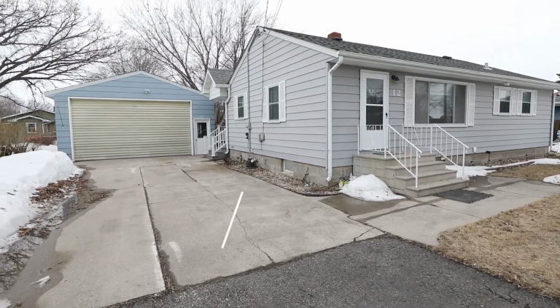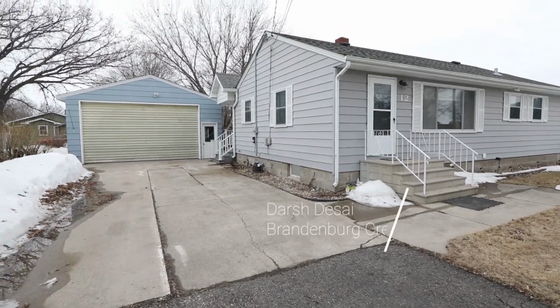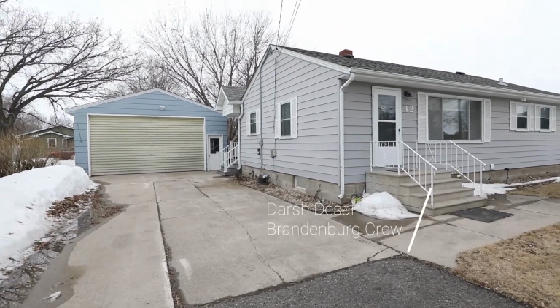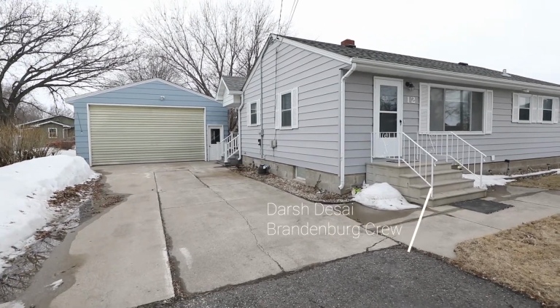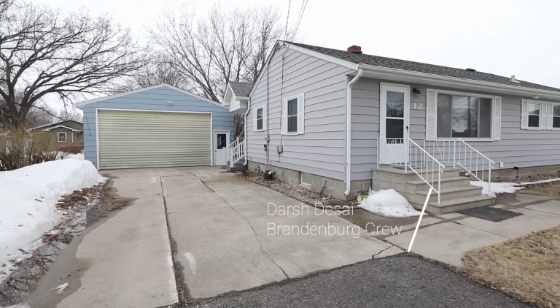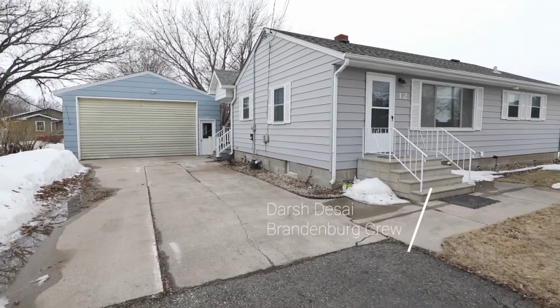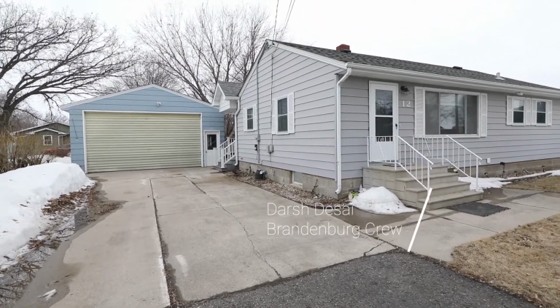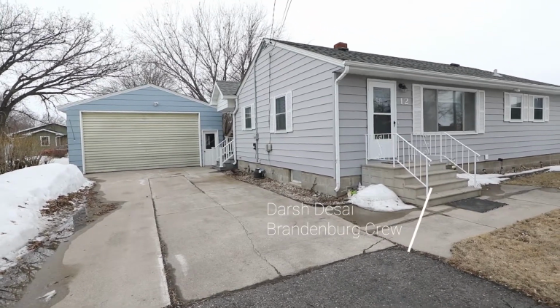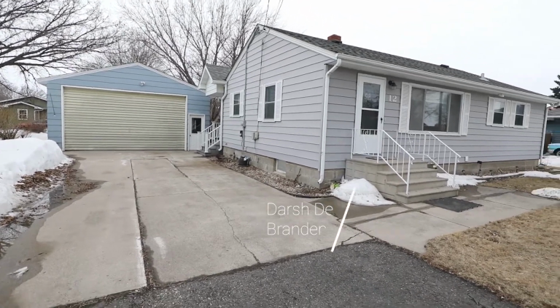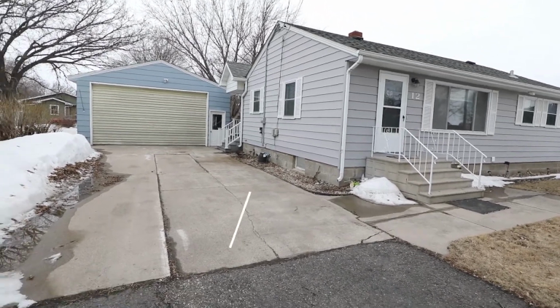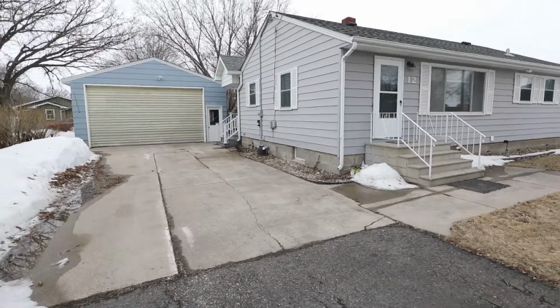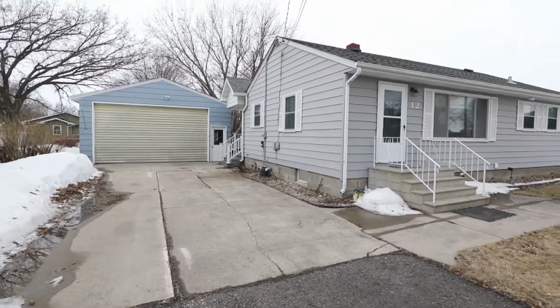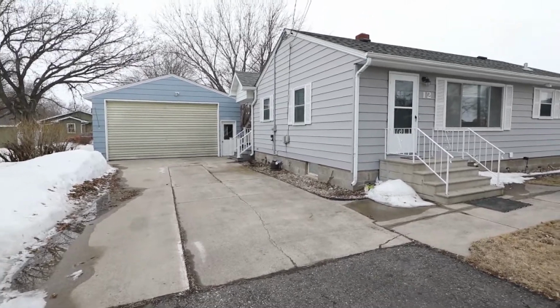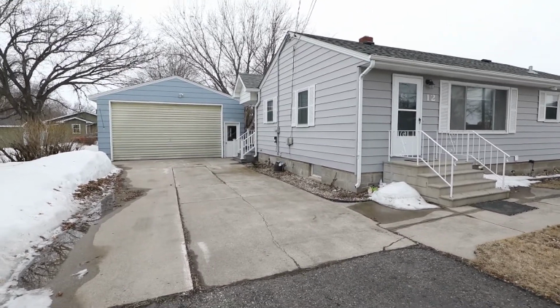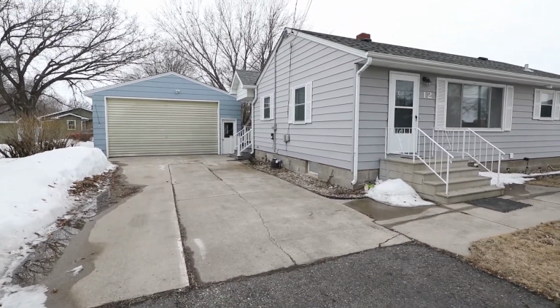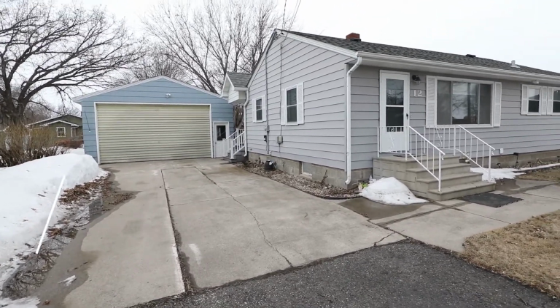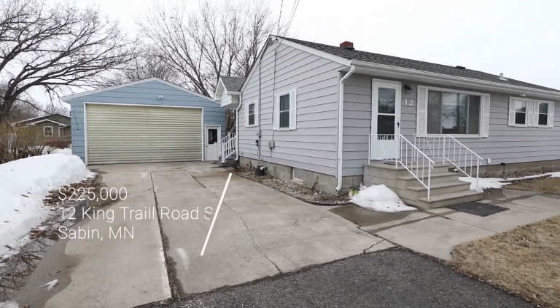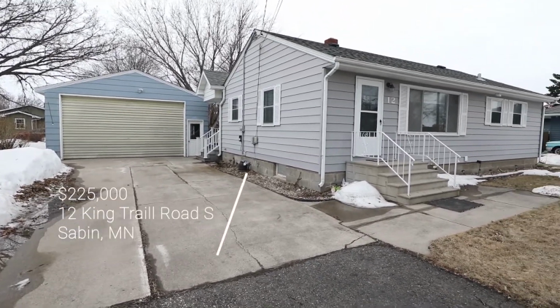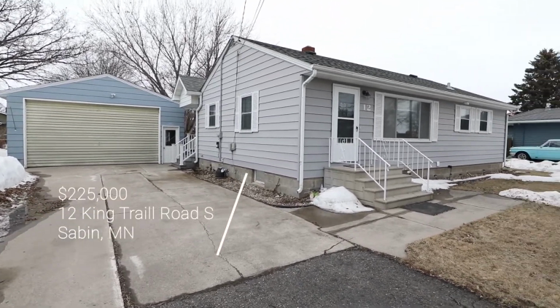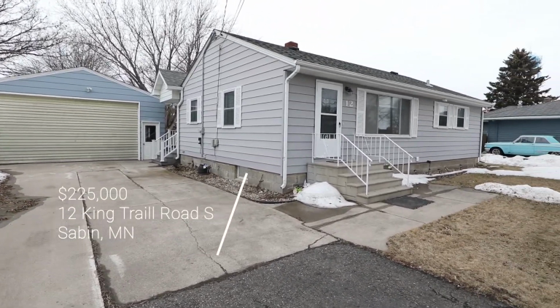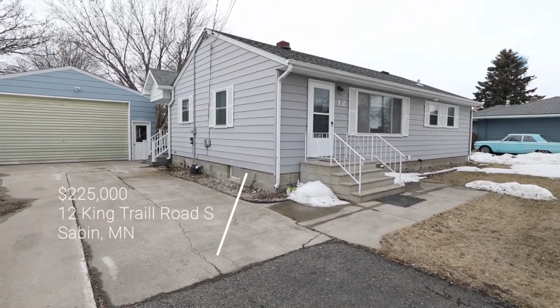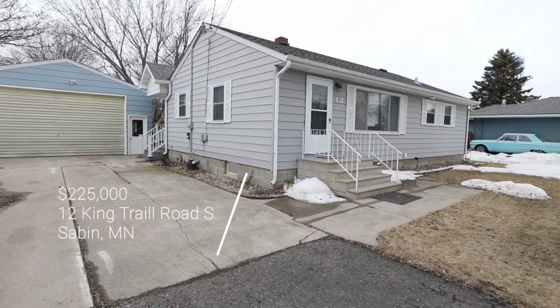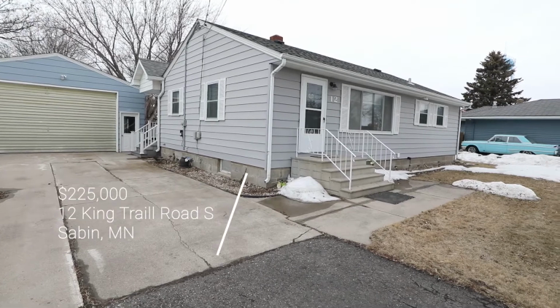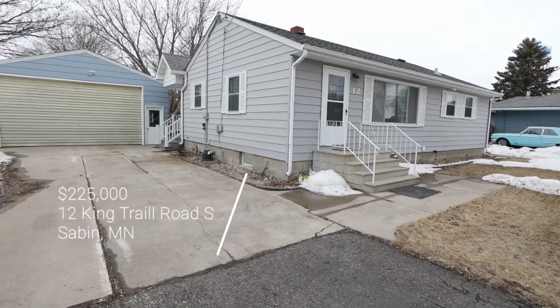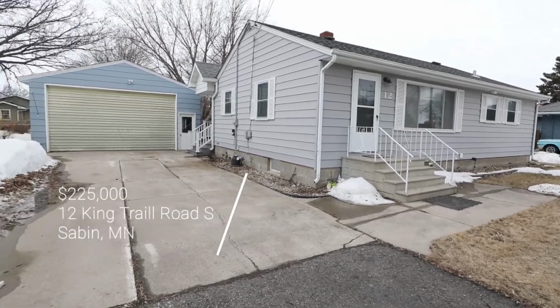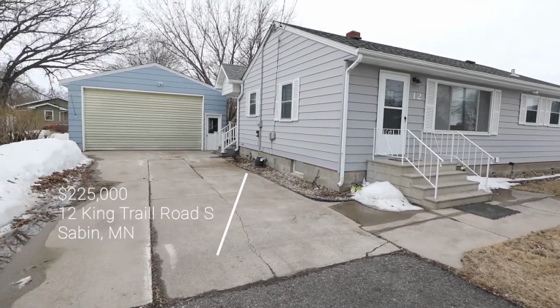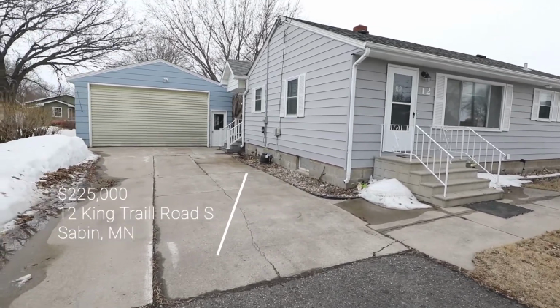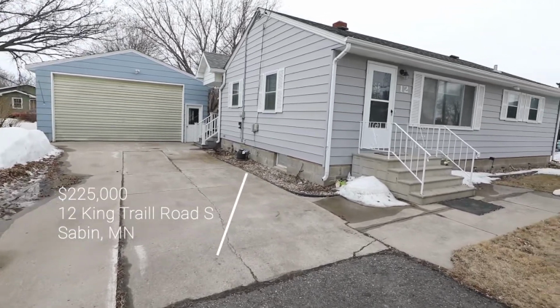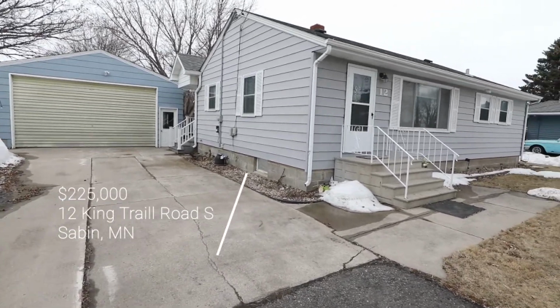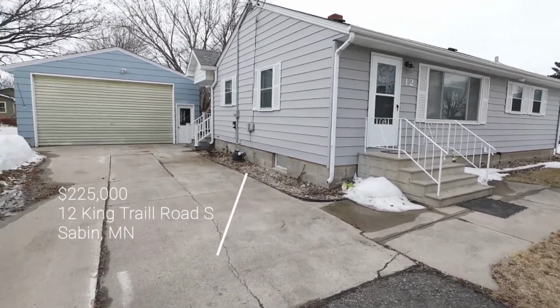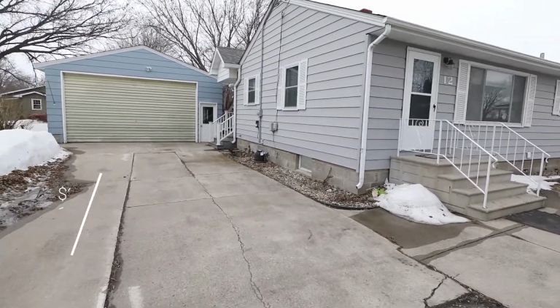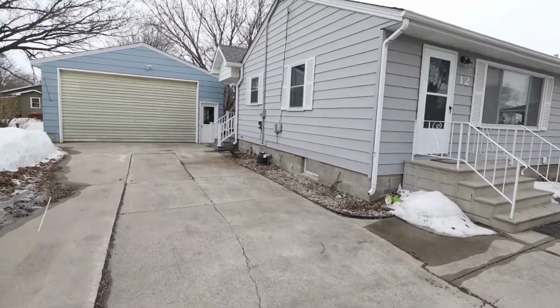Hey everybody, welcome back to another home tour. Today we are in Sabin and we have a beautiful Rambler here with a massive garage. So let's take a peek inside.